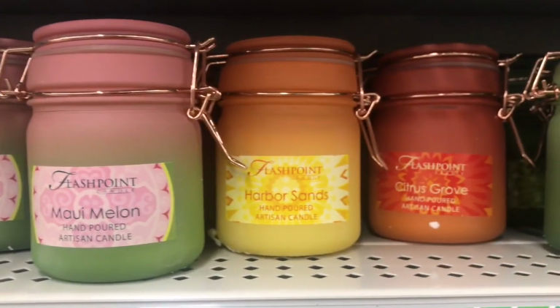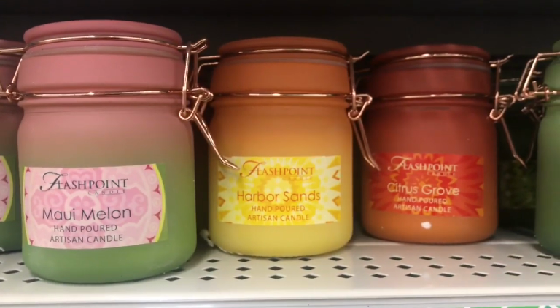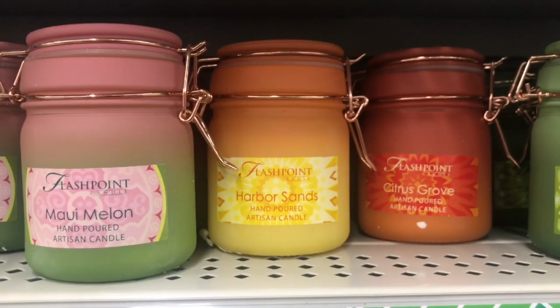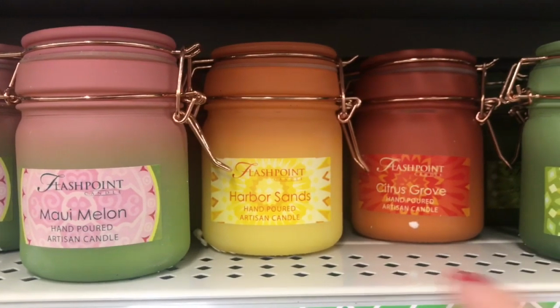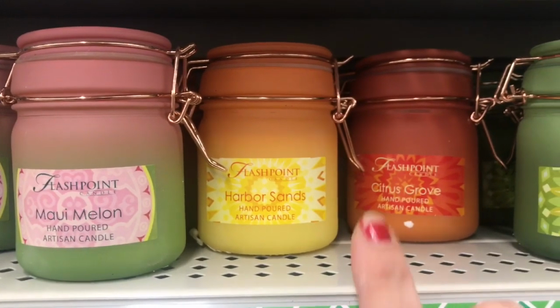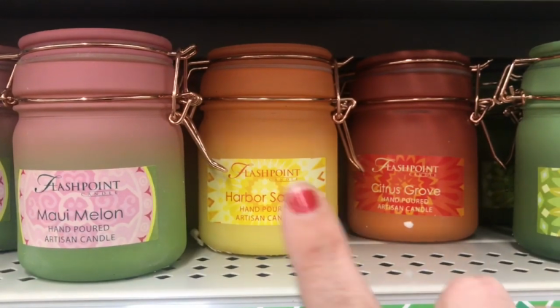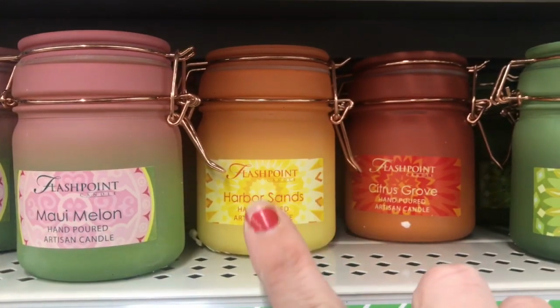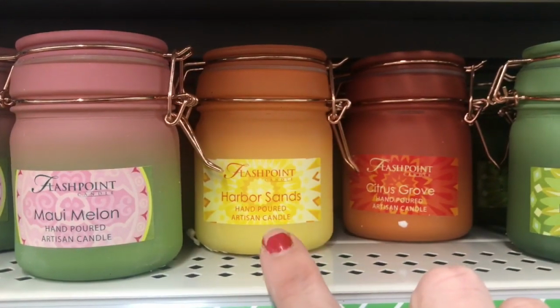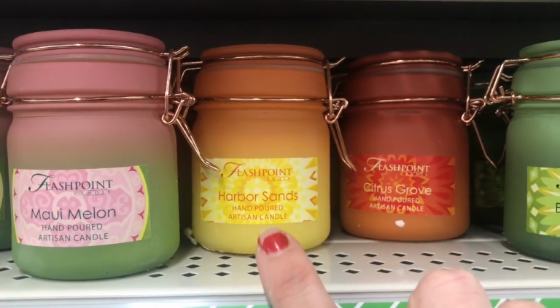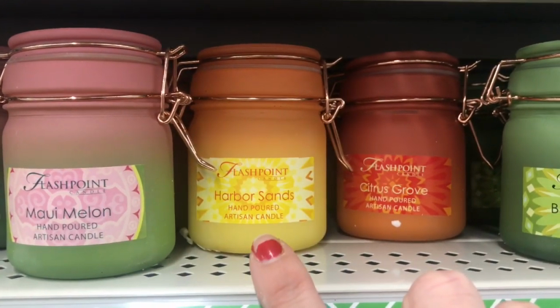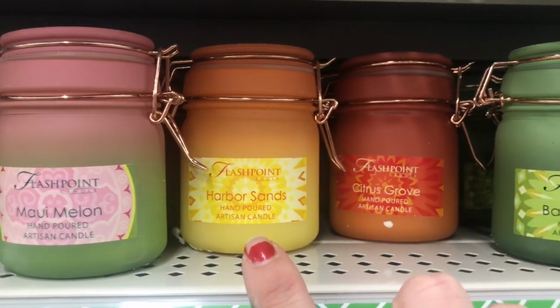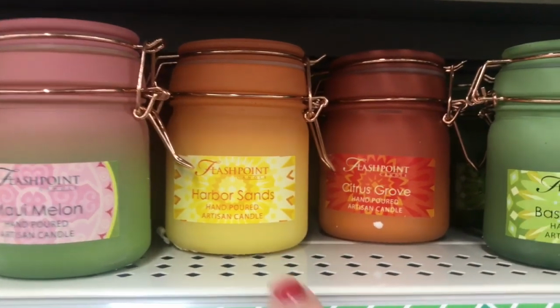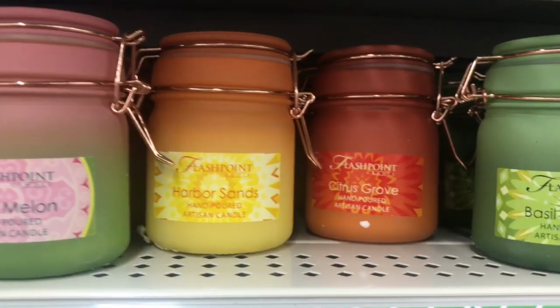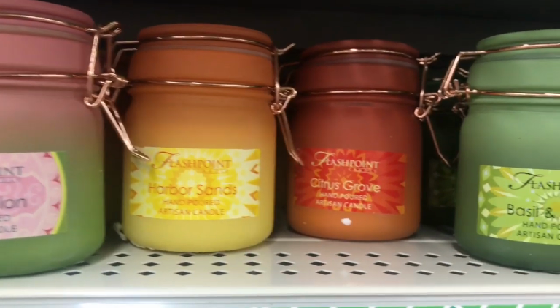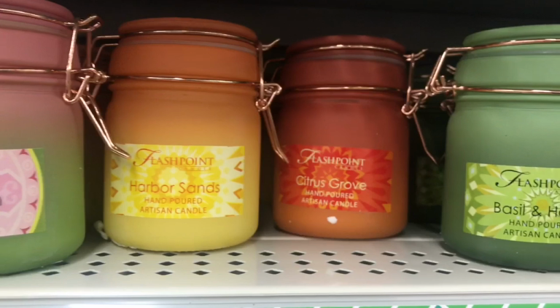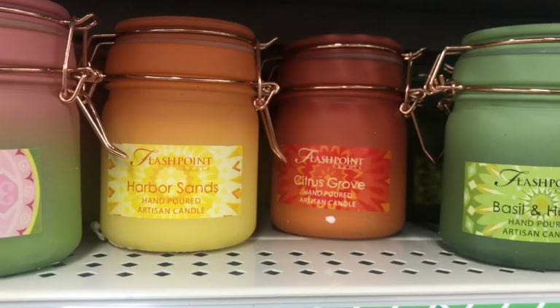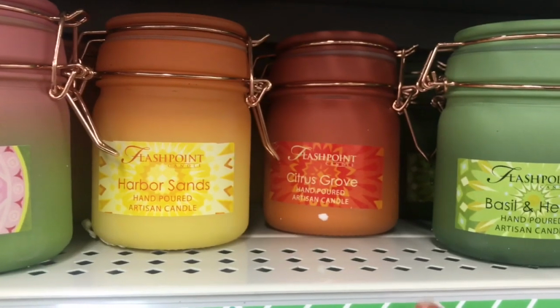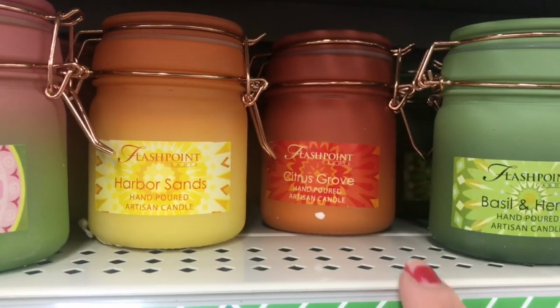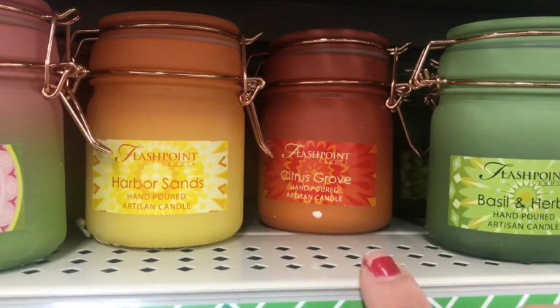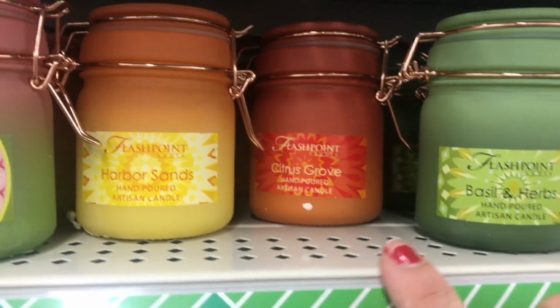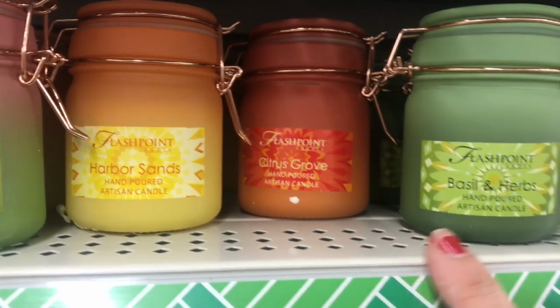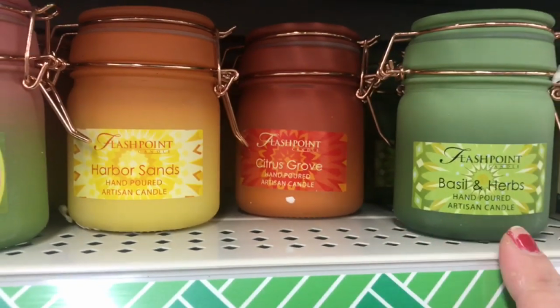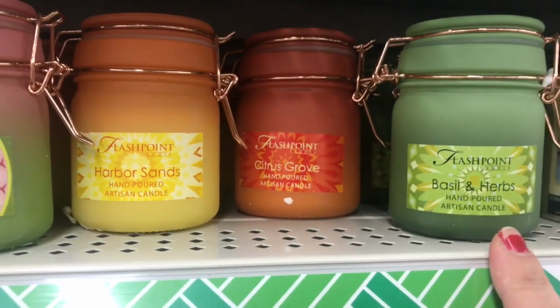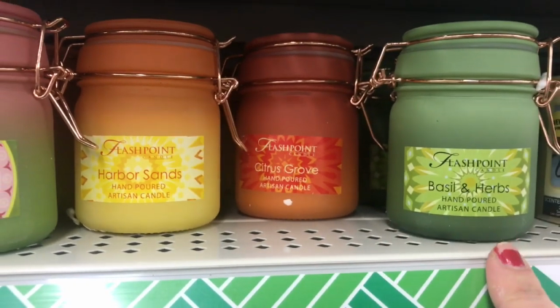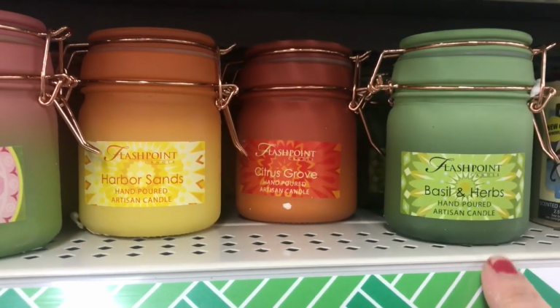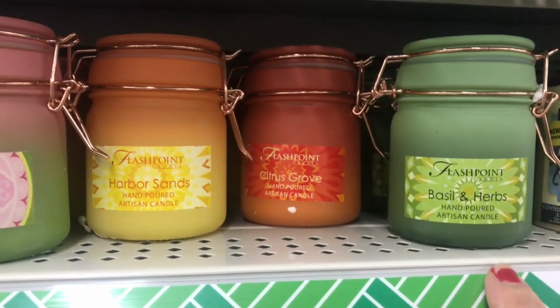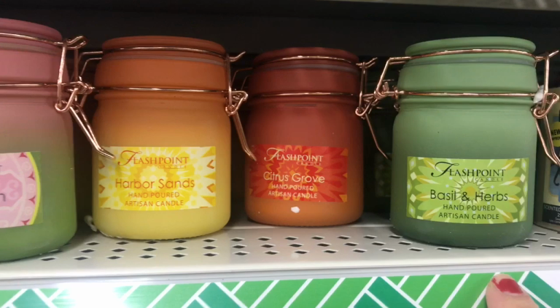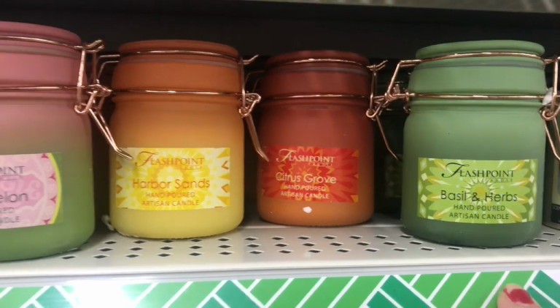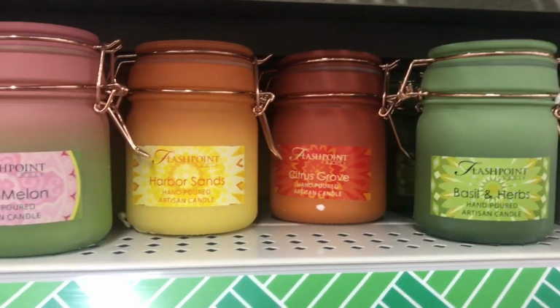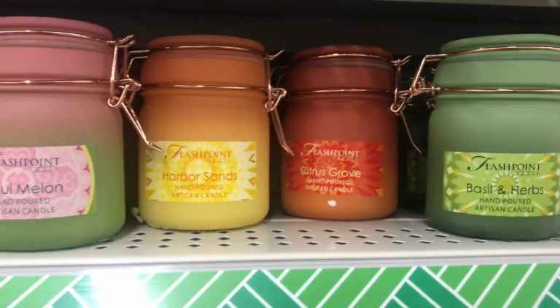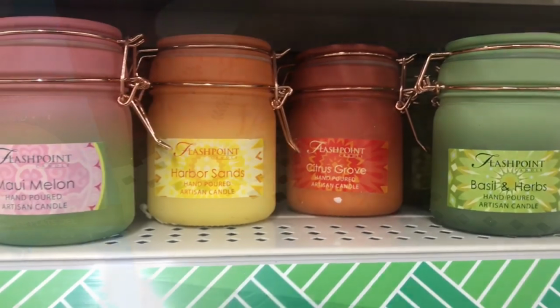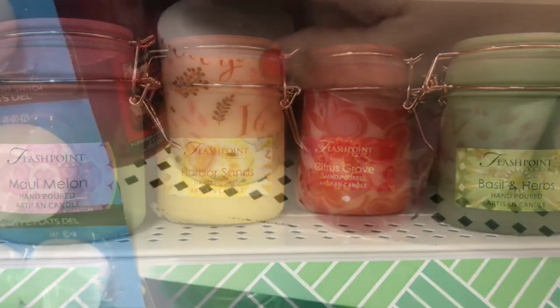Of these Flashpoint candles, they have the Maui Melon, Harbor Sands, Citrus Grove, and Basil and Herbs. I know there's a Spring Dew also, but this store doesn't have it.